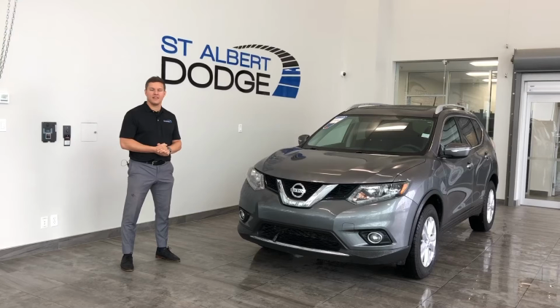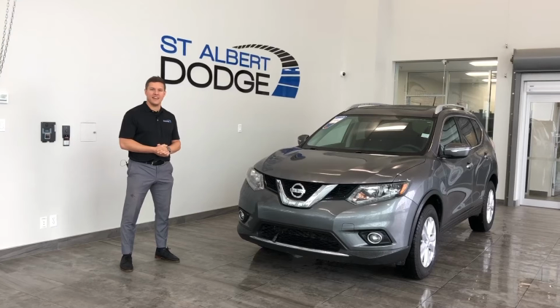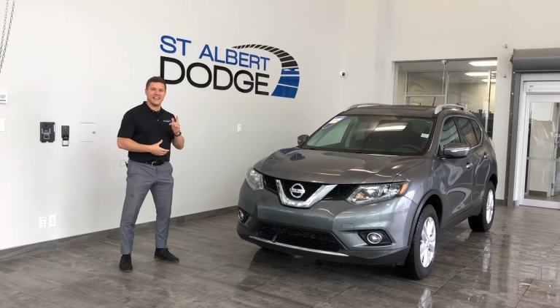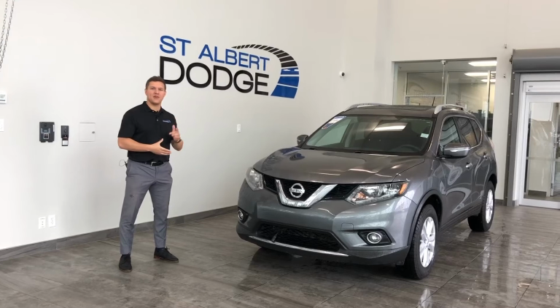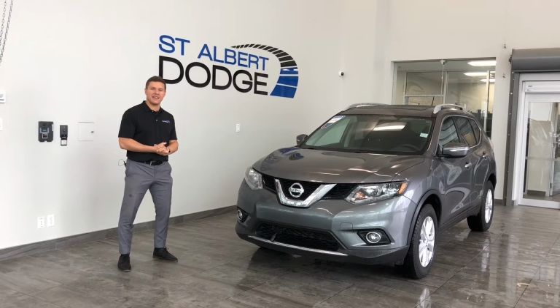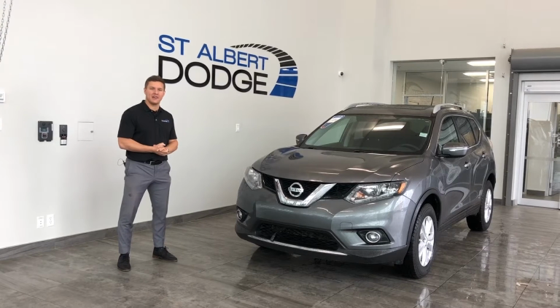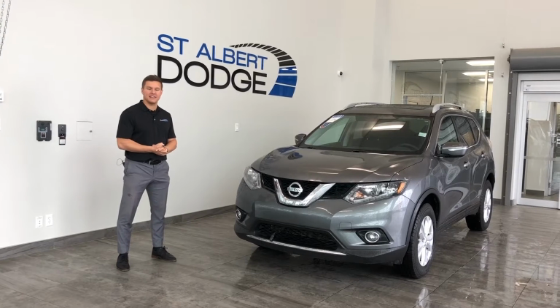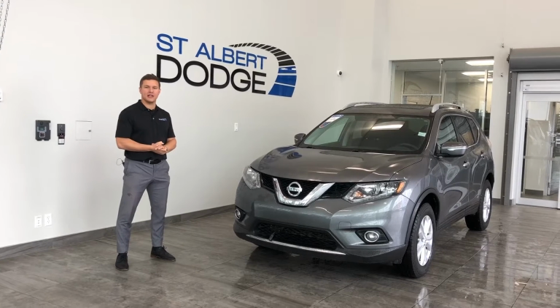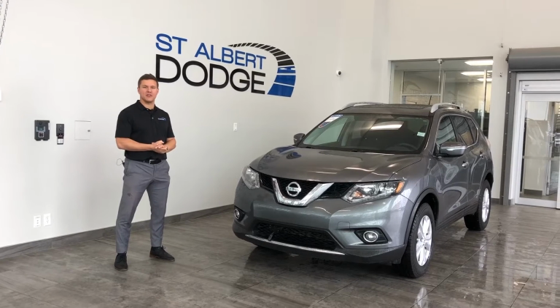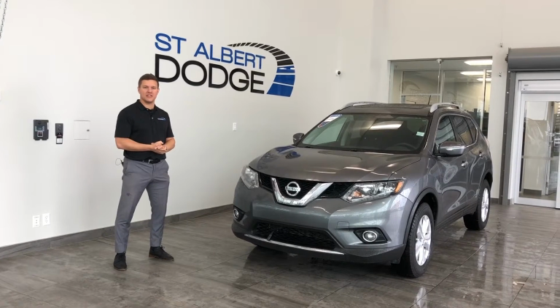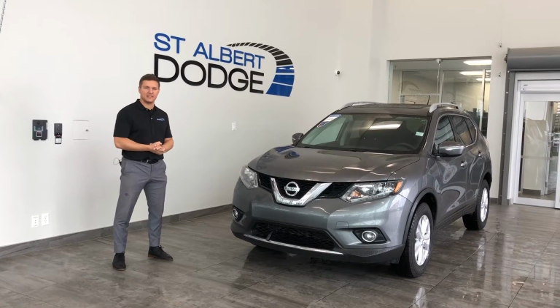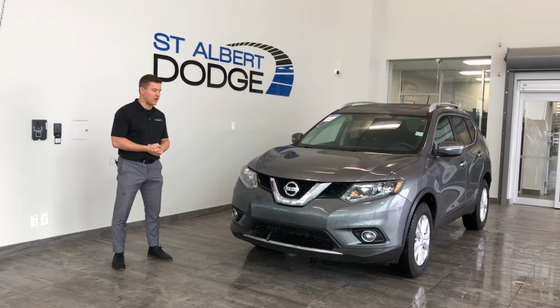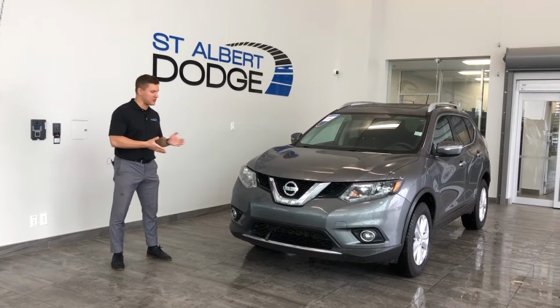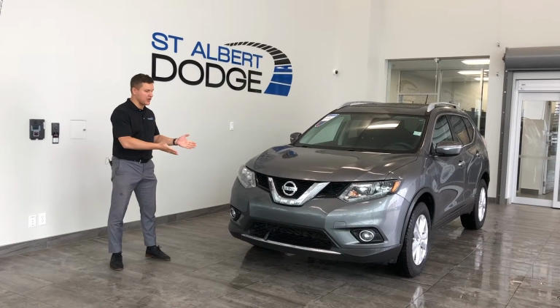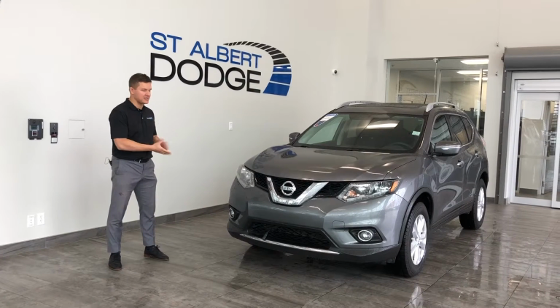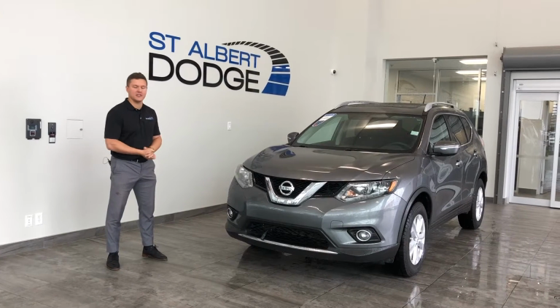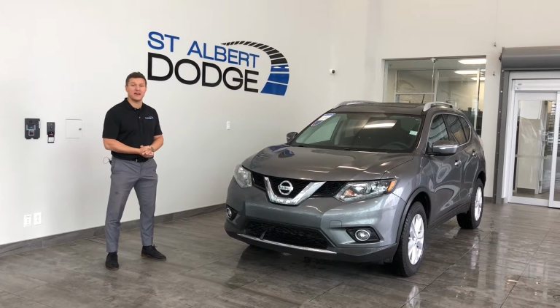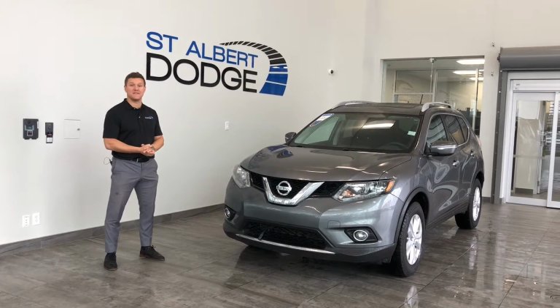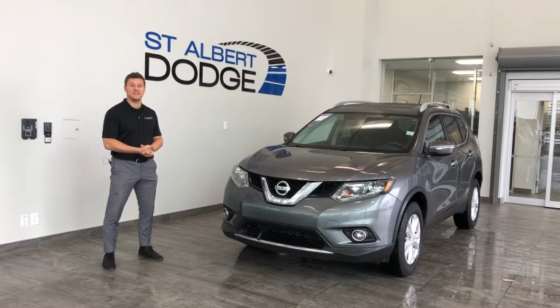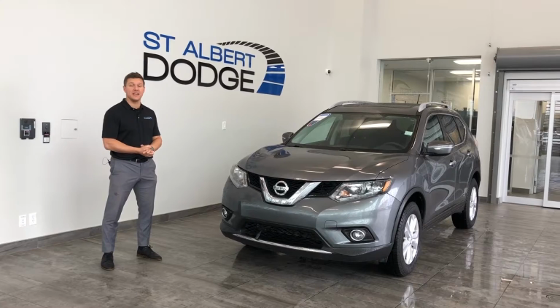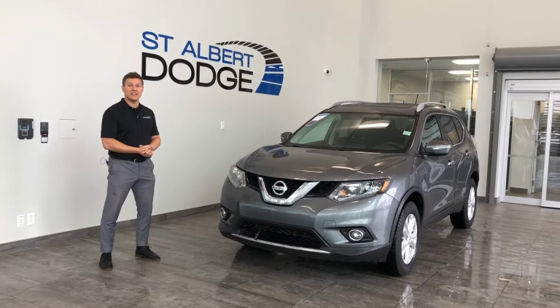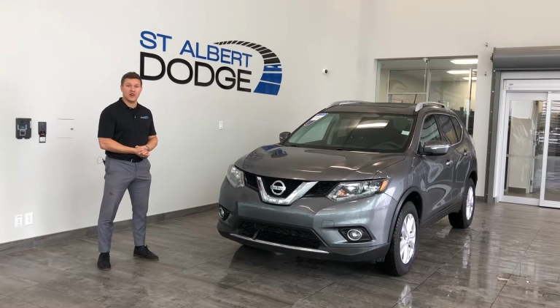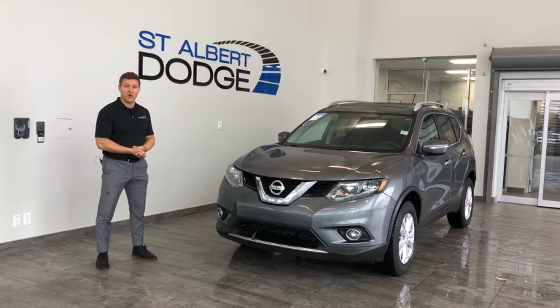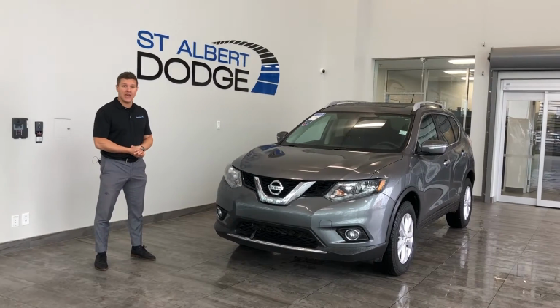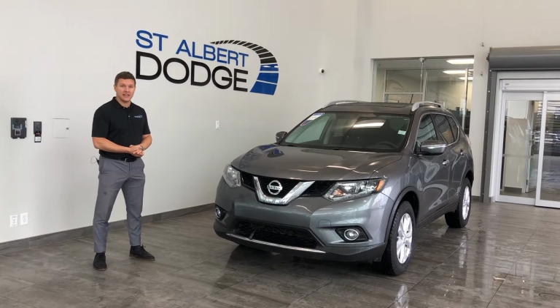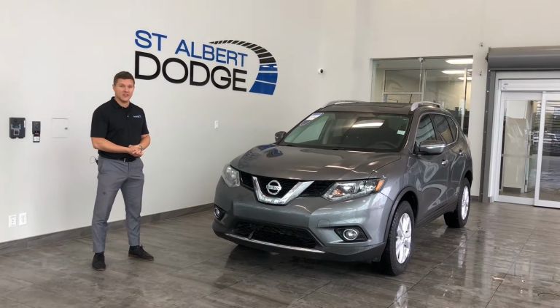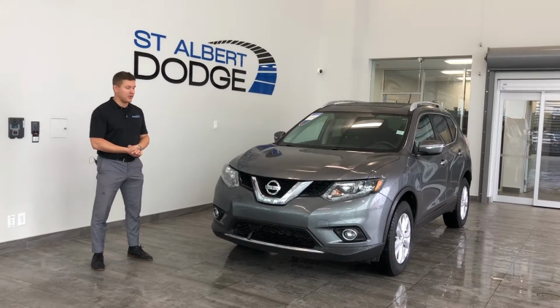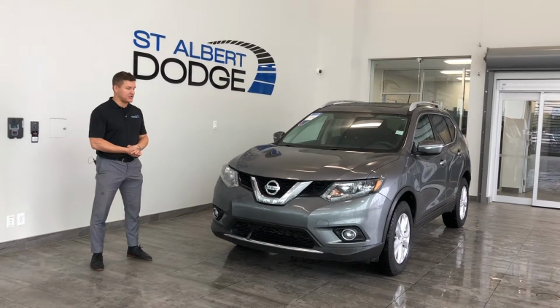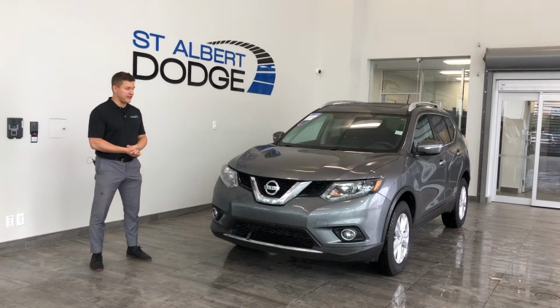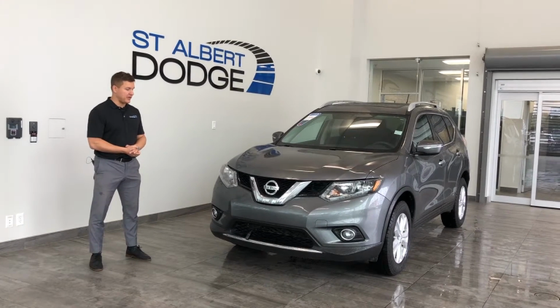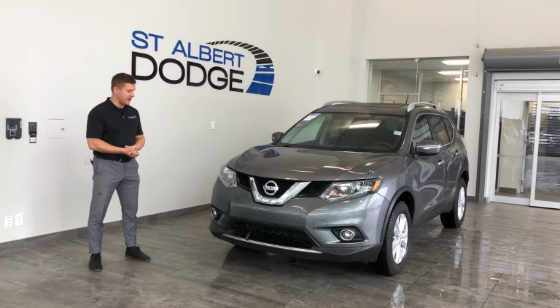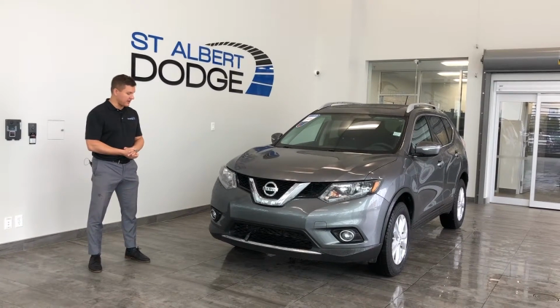Hey guys, Anton back here at St. Albert Dodge in the active show. We're showing you this lovely 2015 Nissan Rogue SV All-Wheel Drive that we have here.